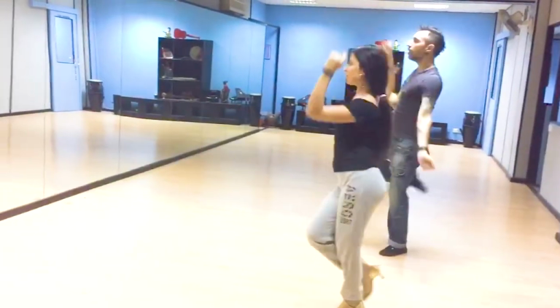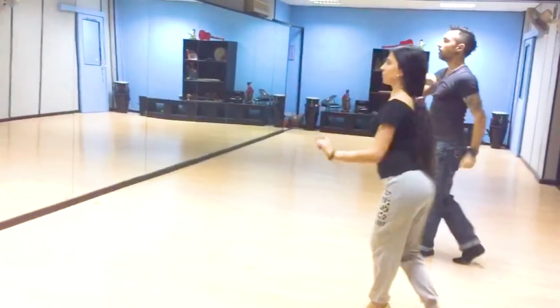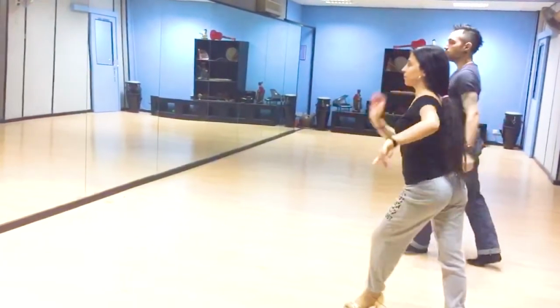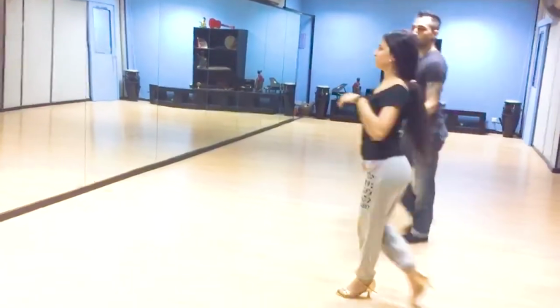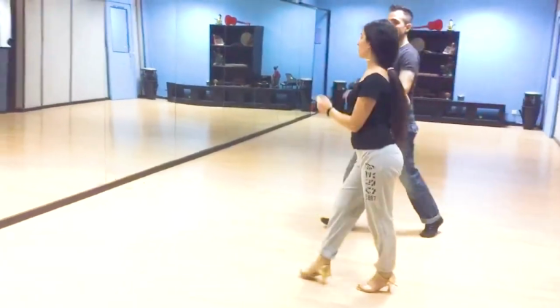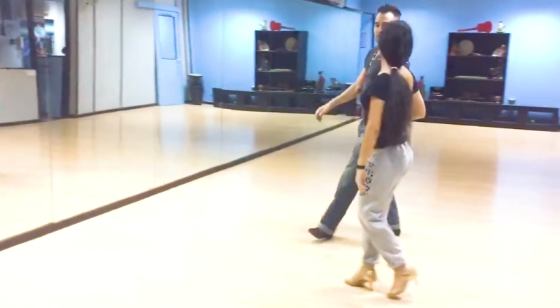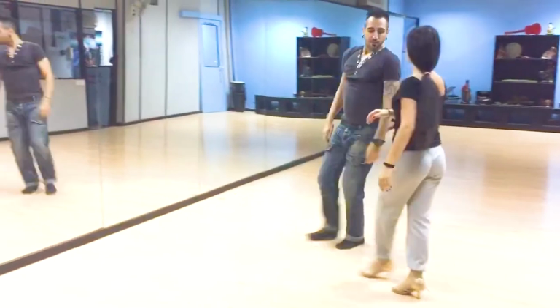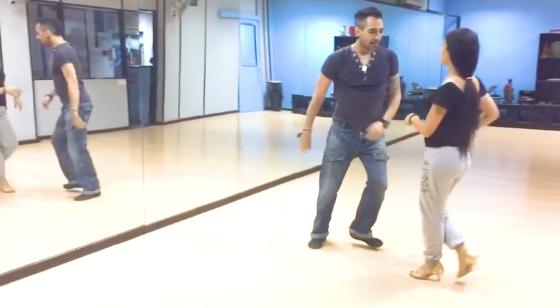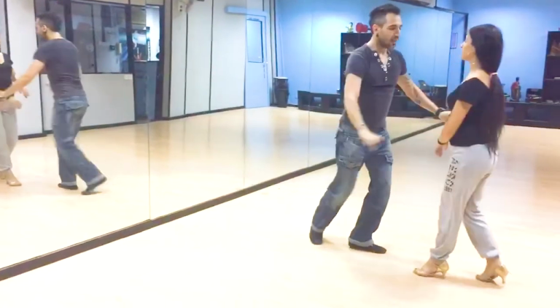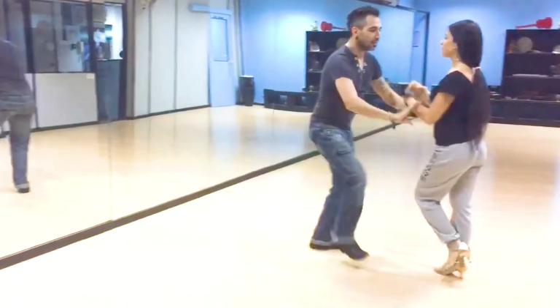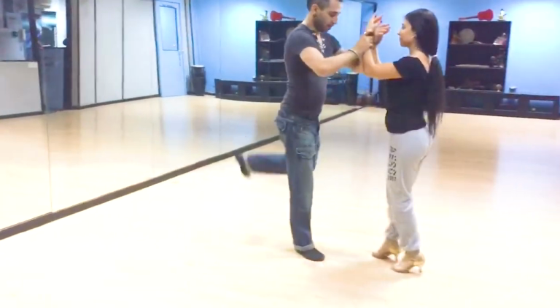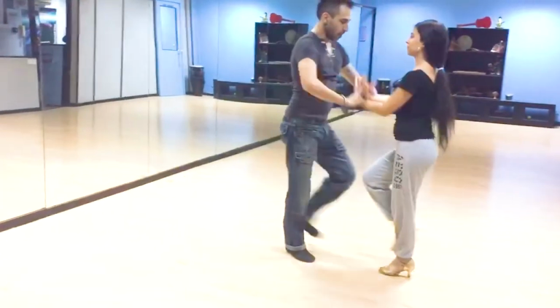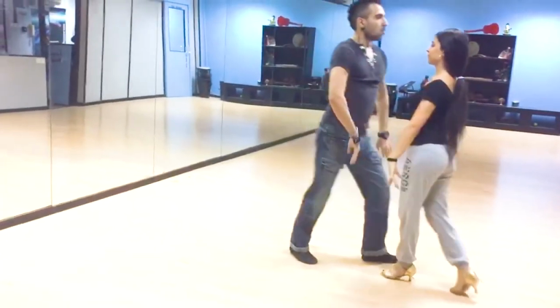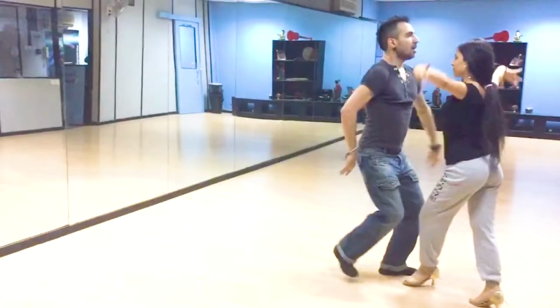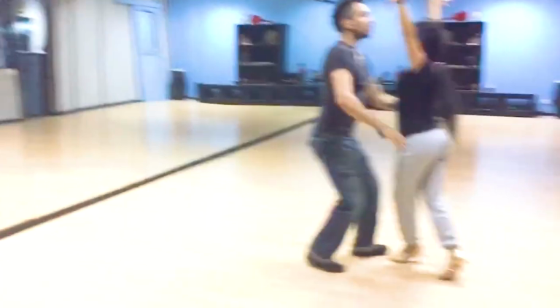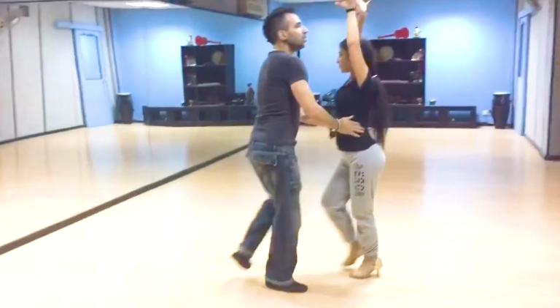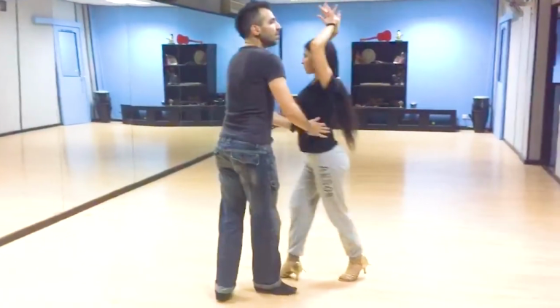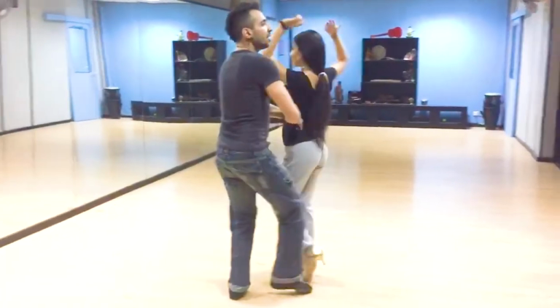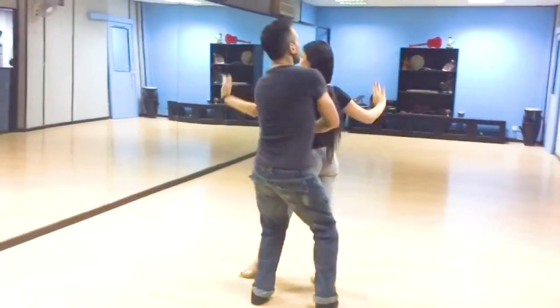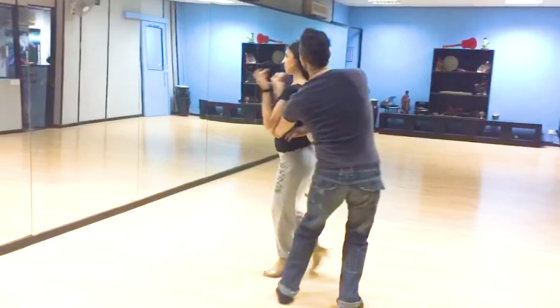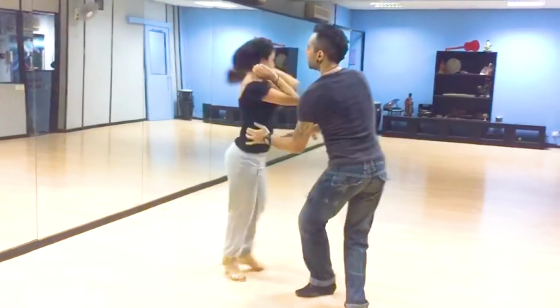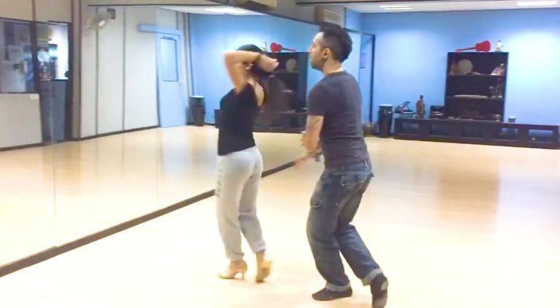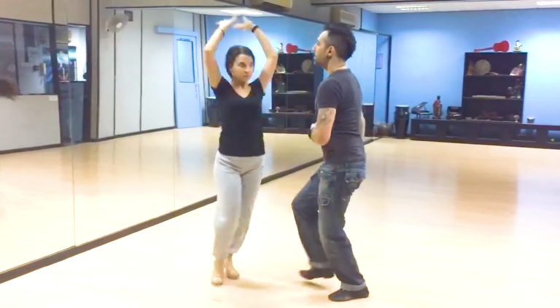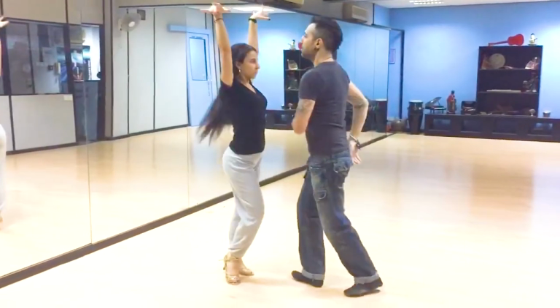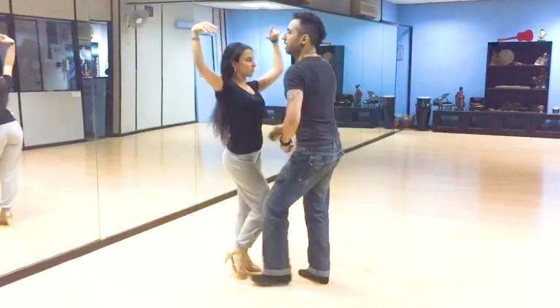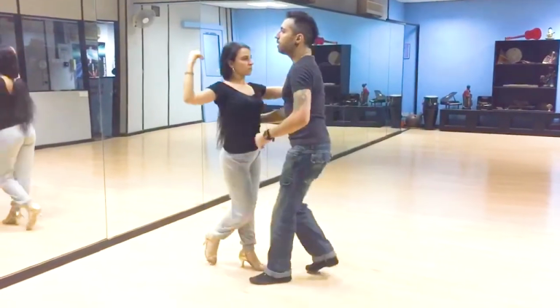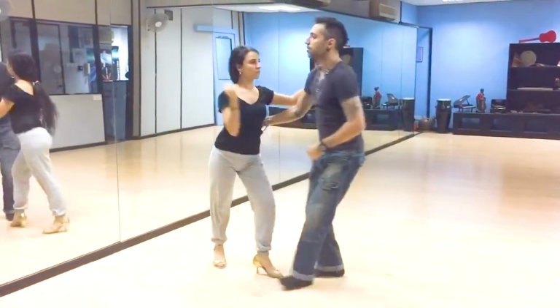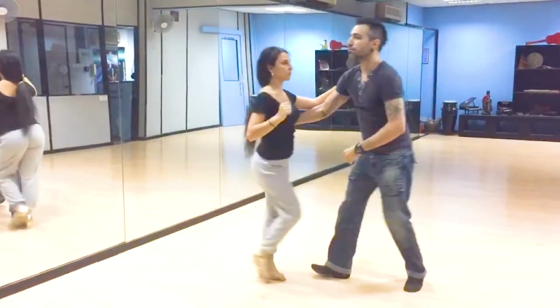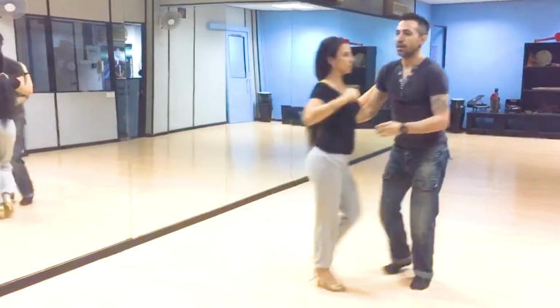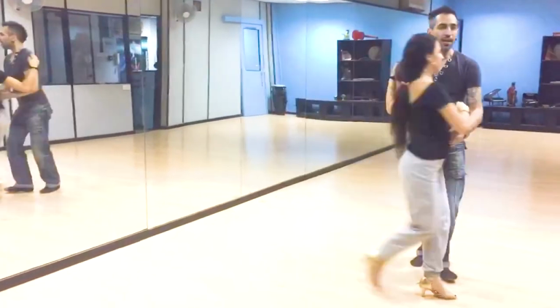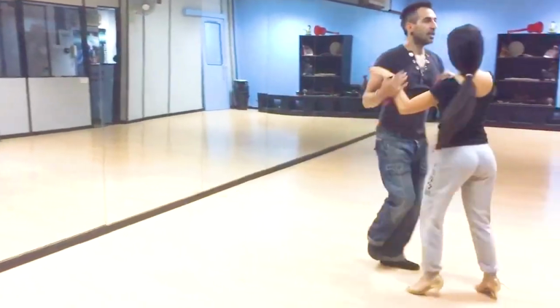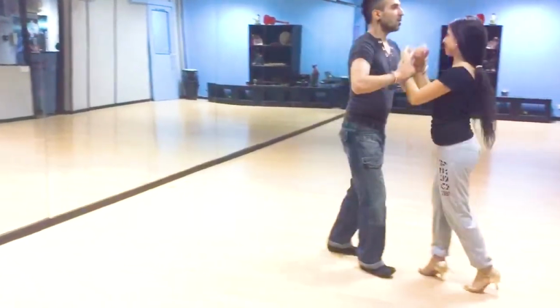And 1, 2, 3, continue. 5, 6, 7. 1, 2, 3, 5, 6, 7. And 1, 2, 3, 5, 6, go.